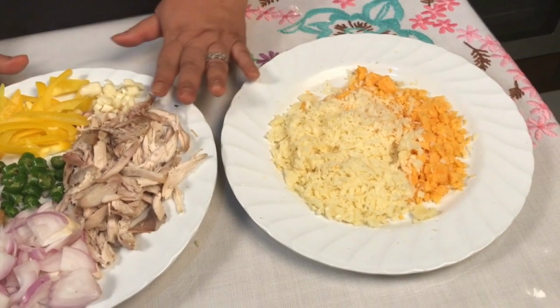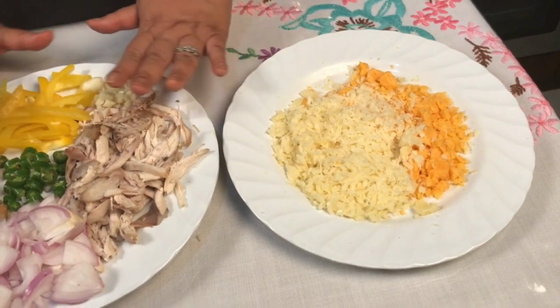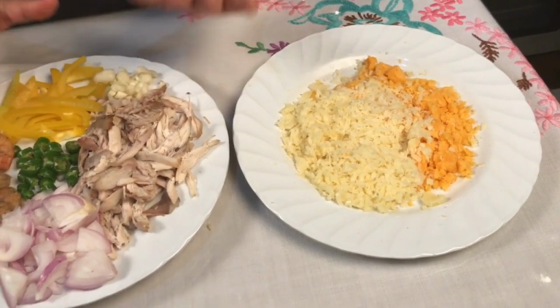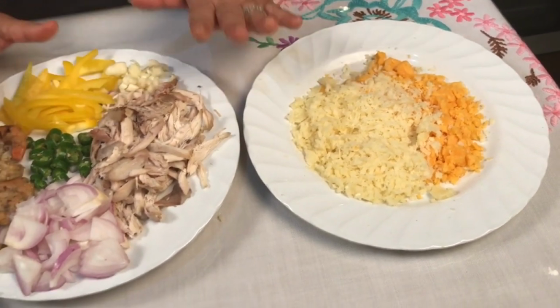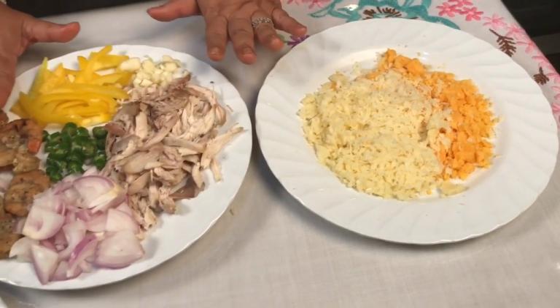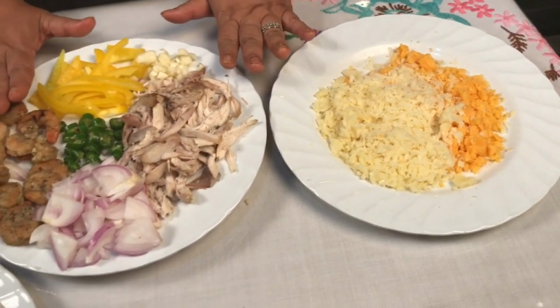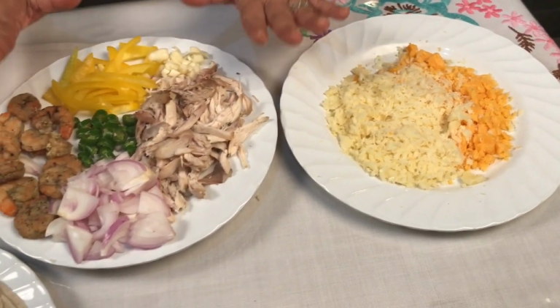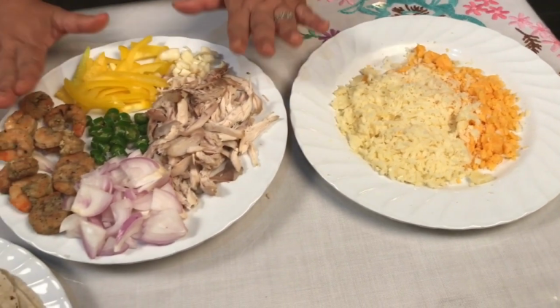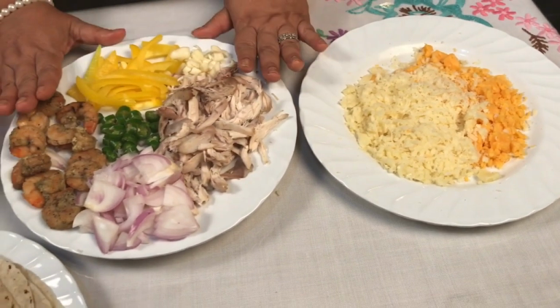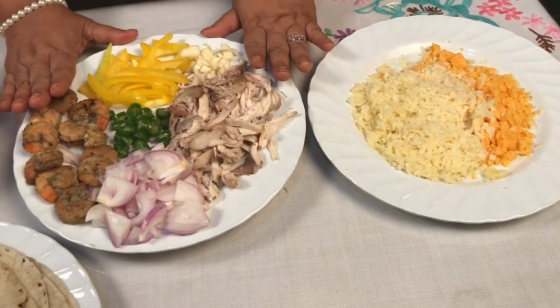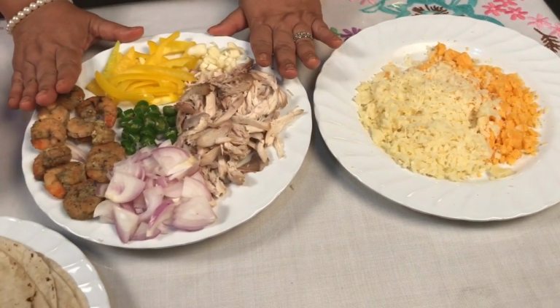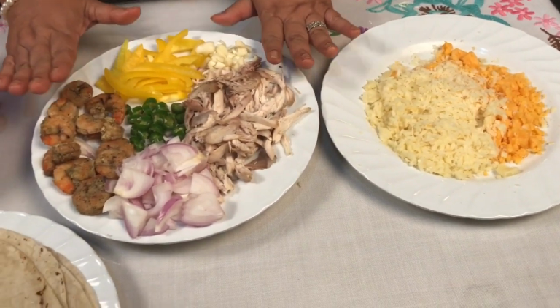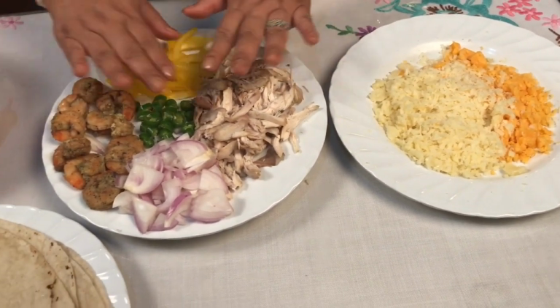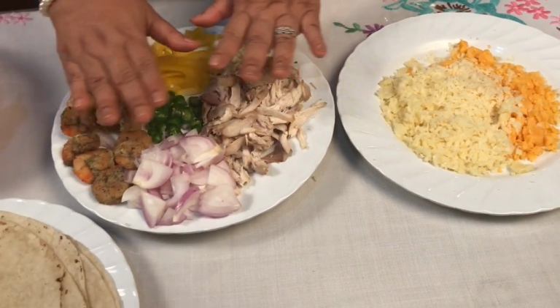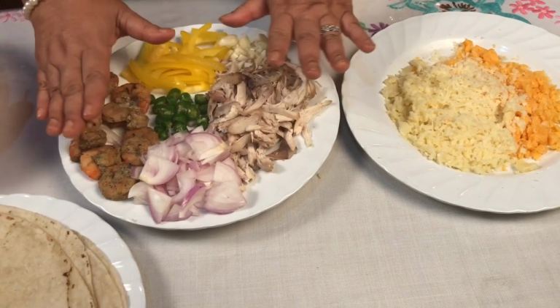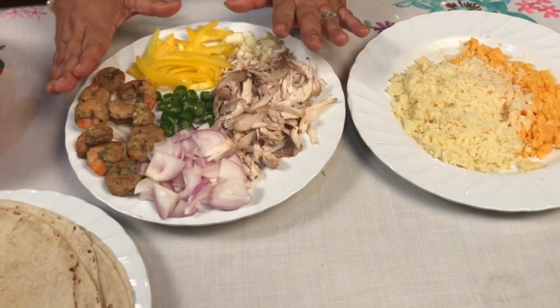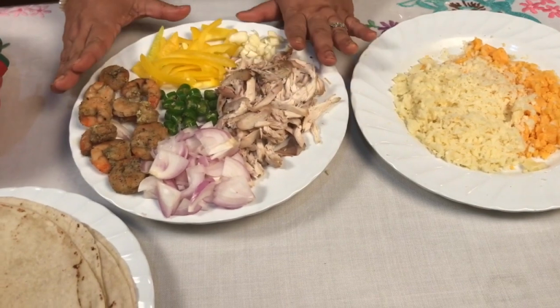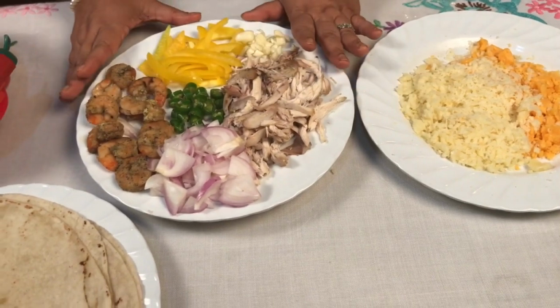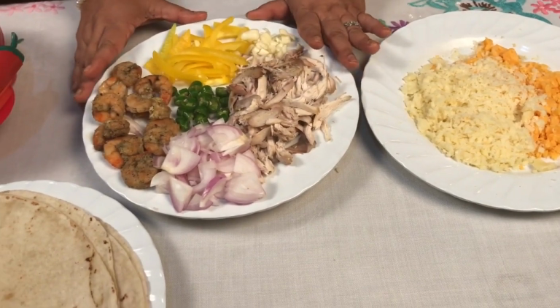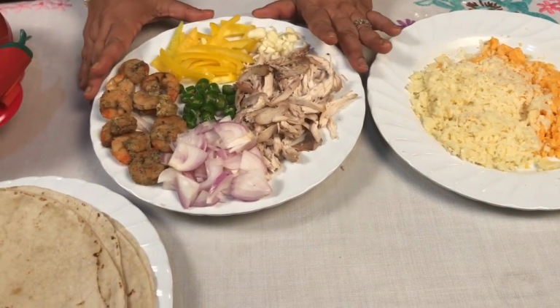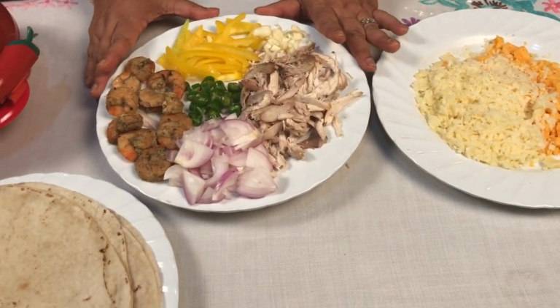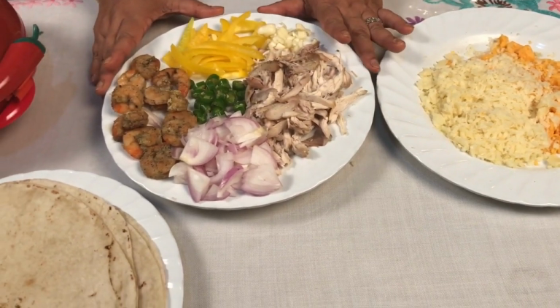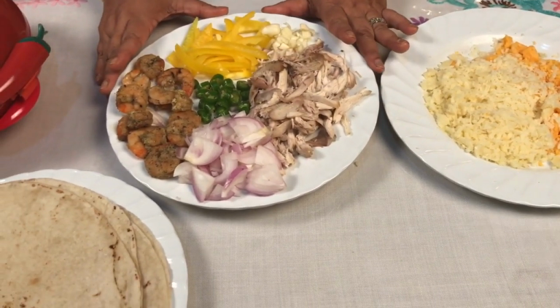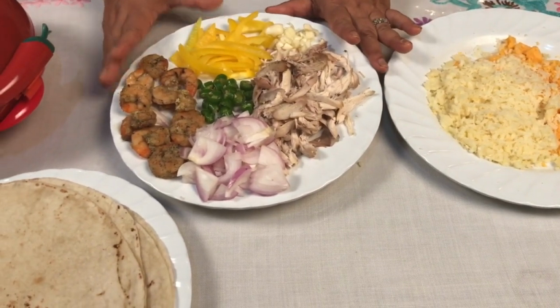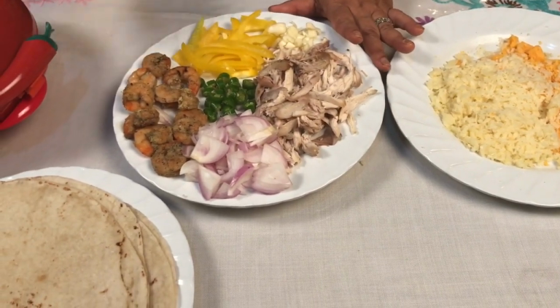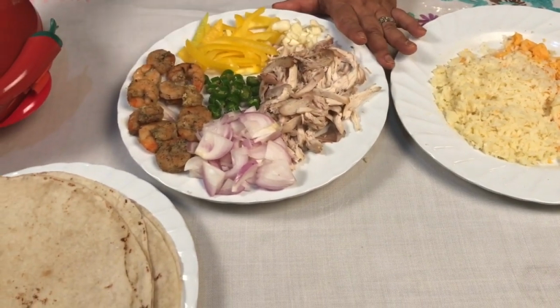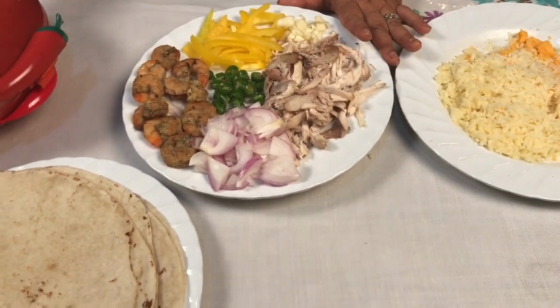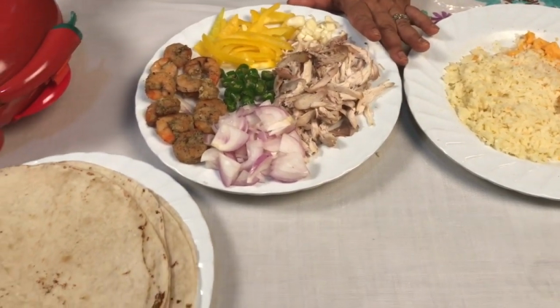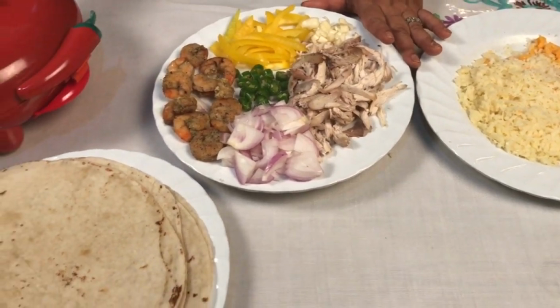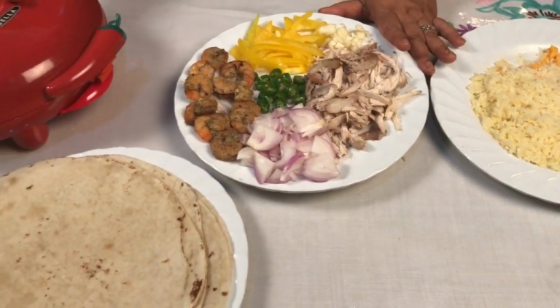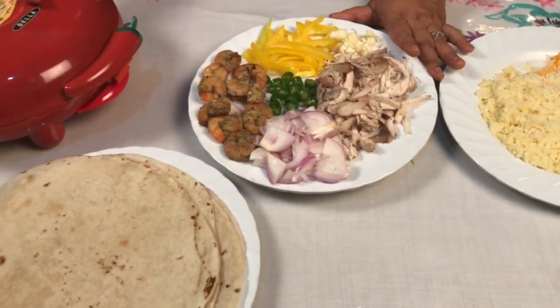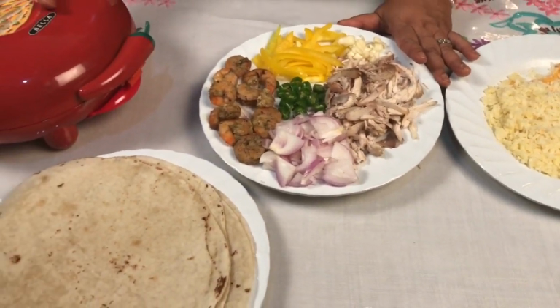We'll be able to make the sauce. Then we'll be able to make the filling. We'll be able to make the quesadilla cake.